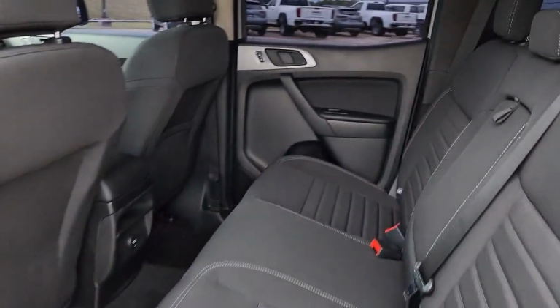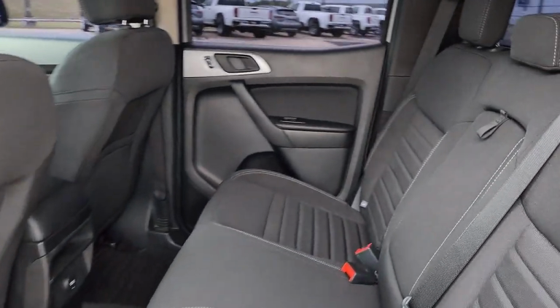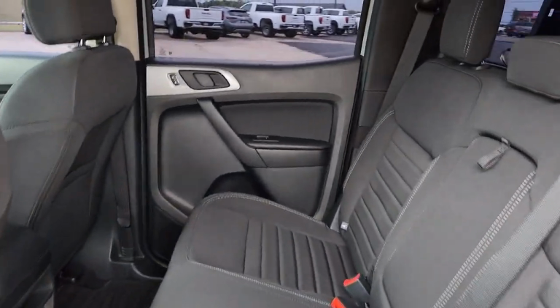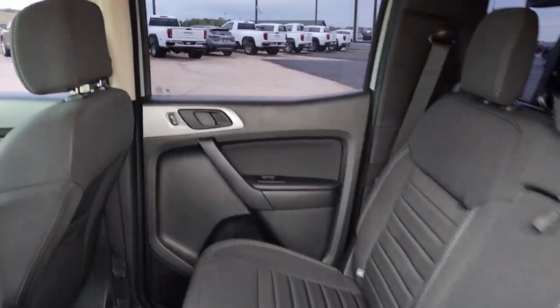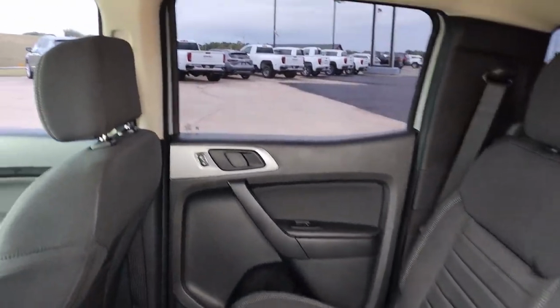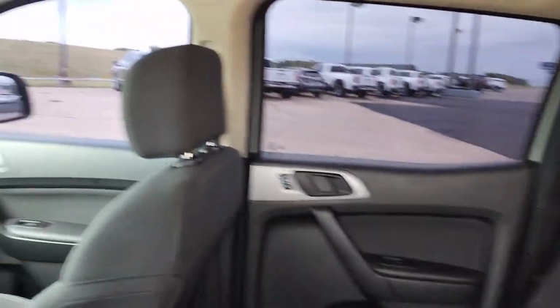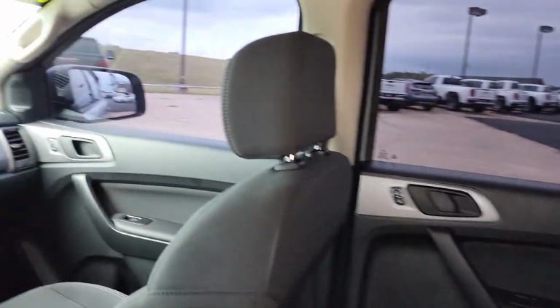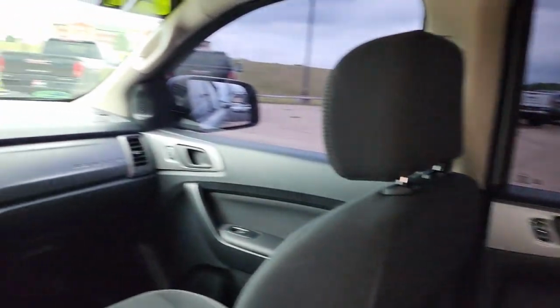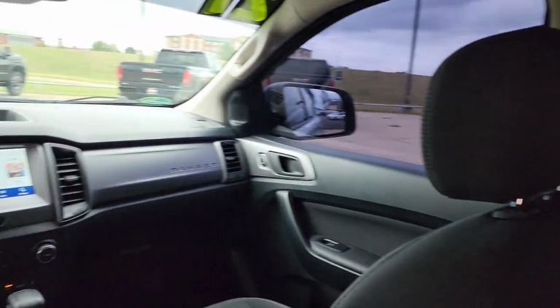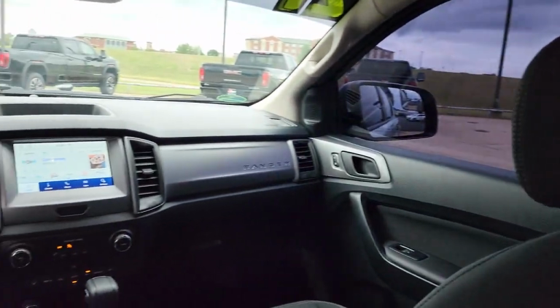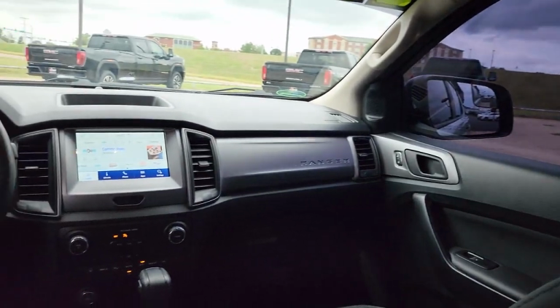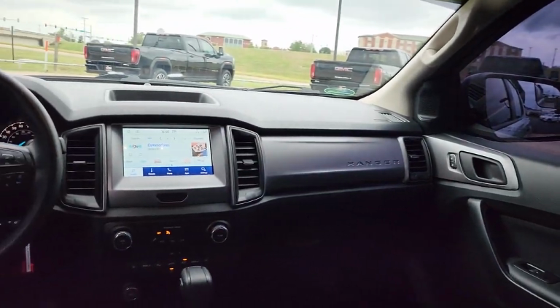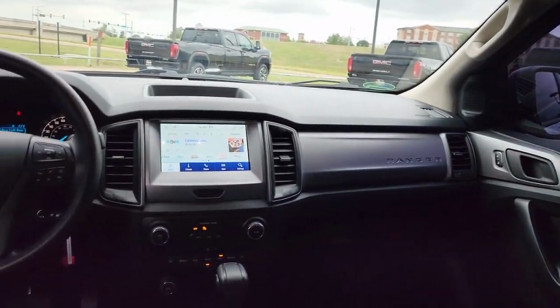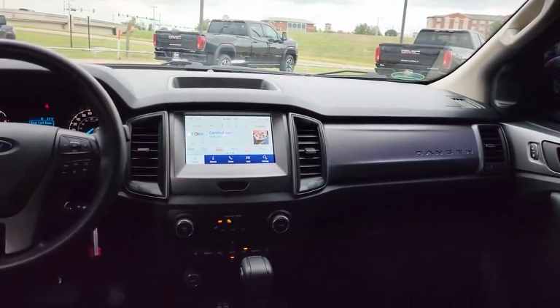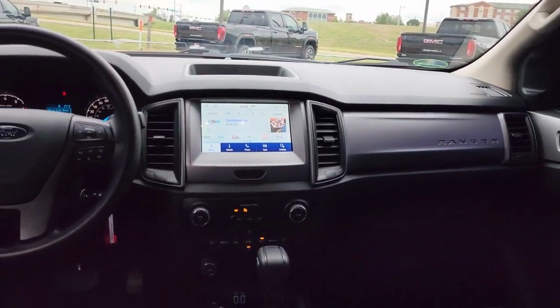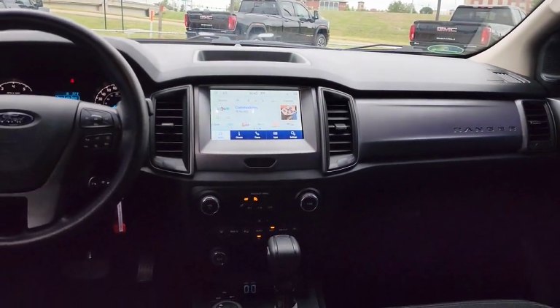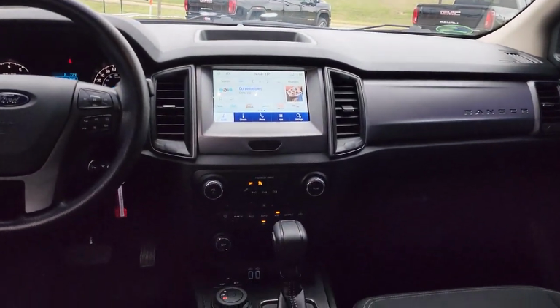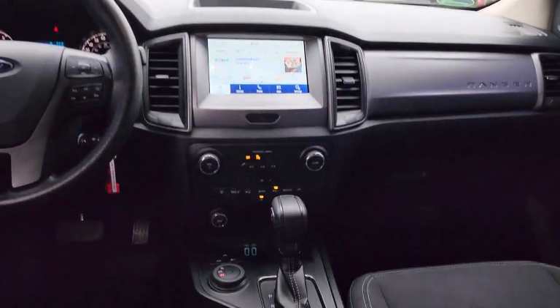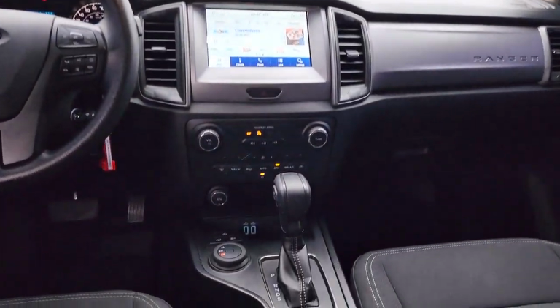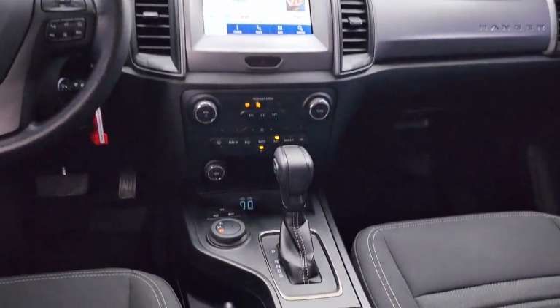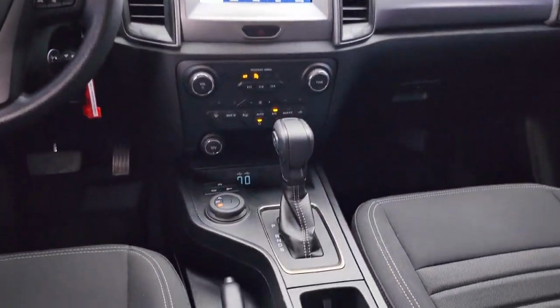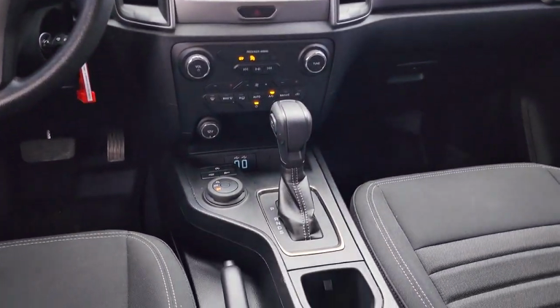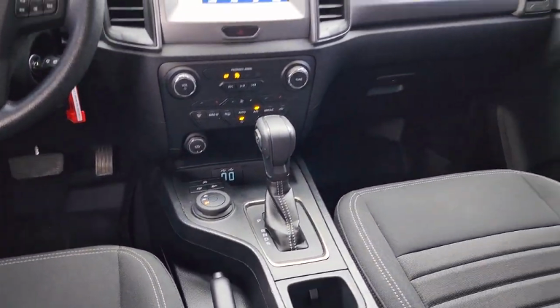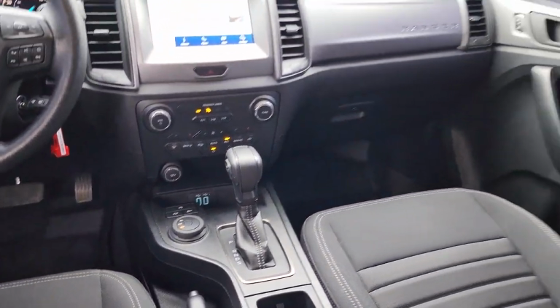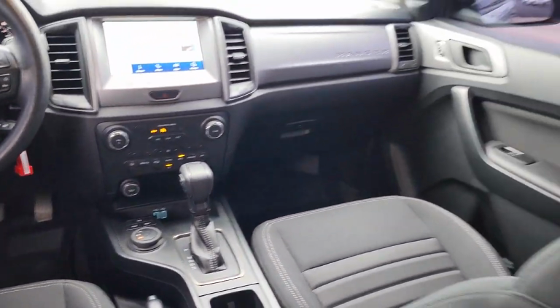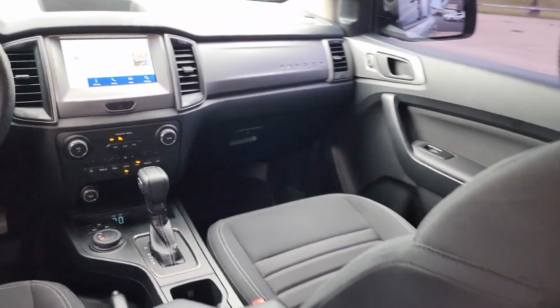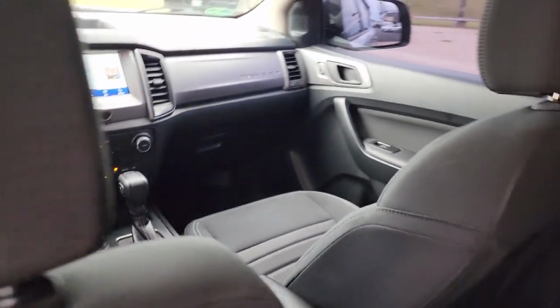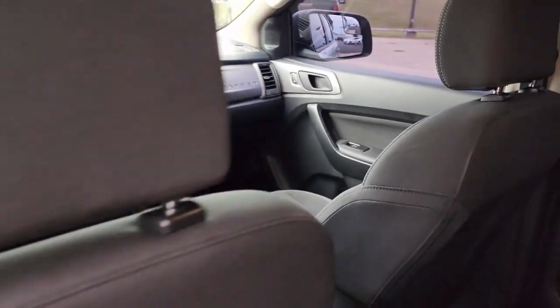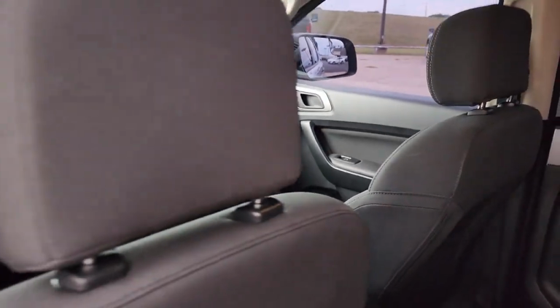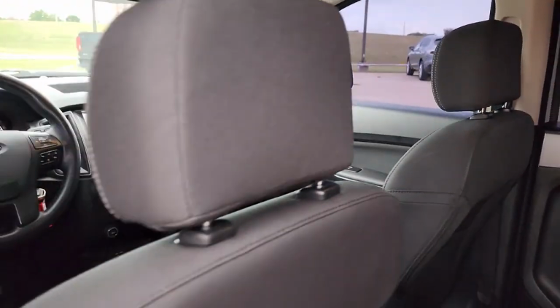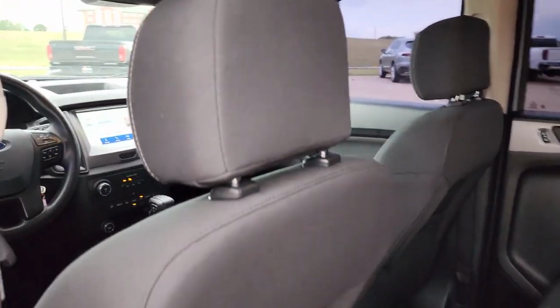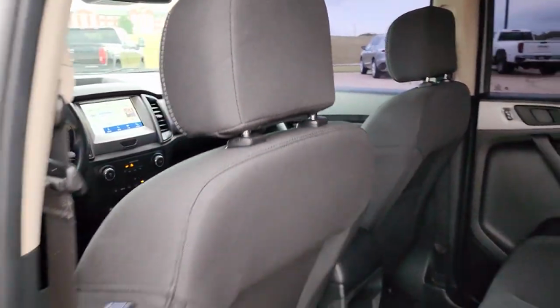Your outdoor life is calling. Make every adventure the best it can be in this comfortable, can-do Ranger. Our team will give you an outstanding test drive experience. Stop in today.